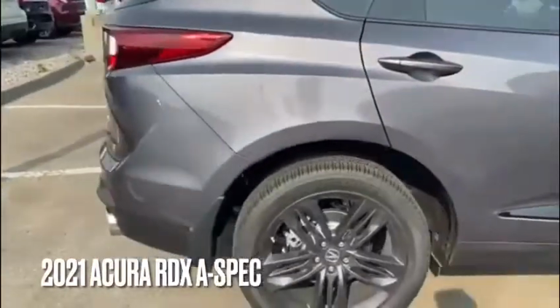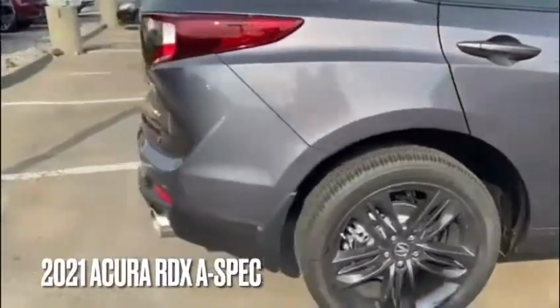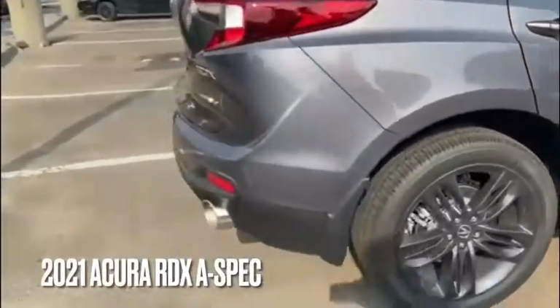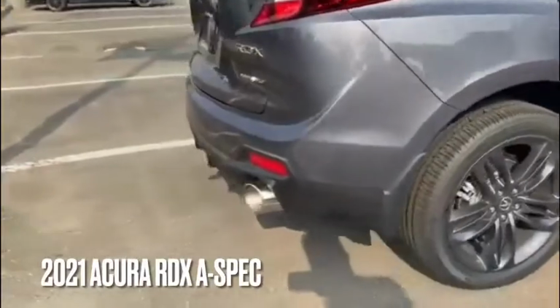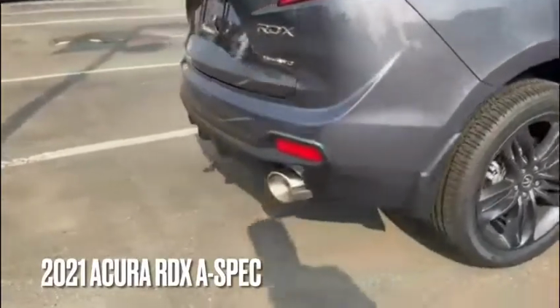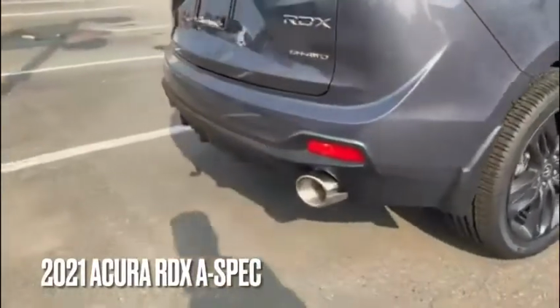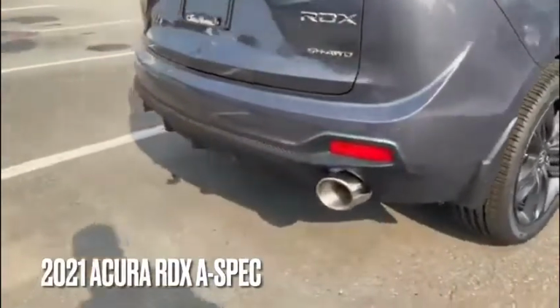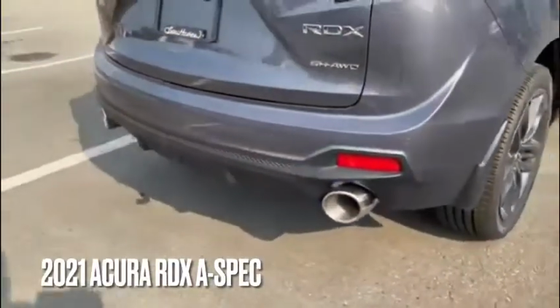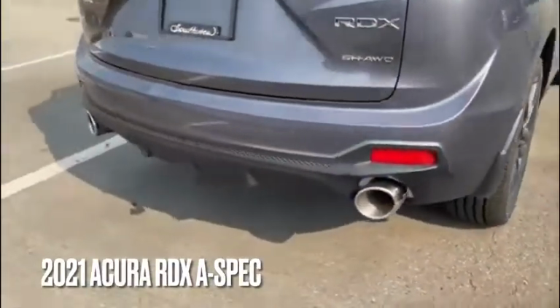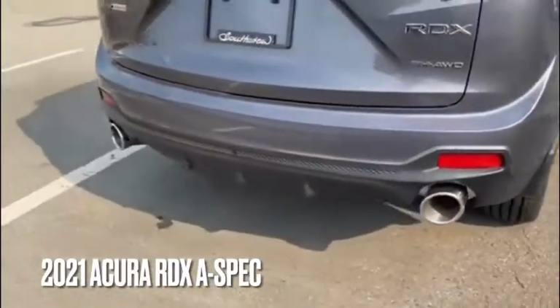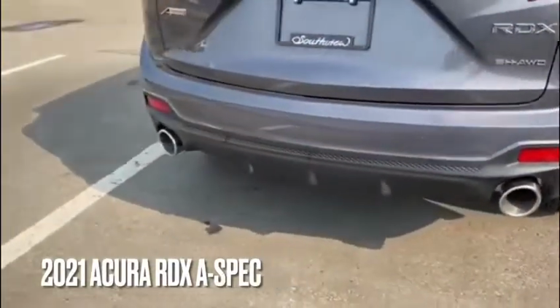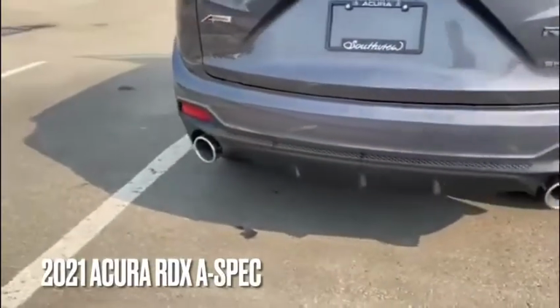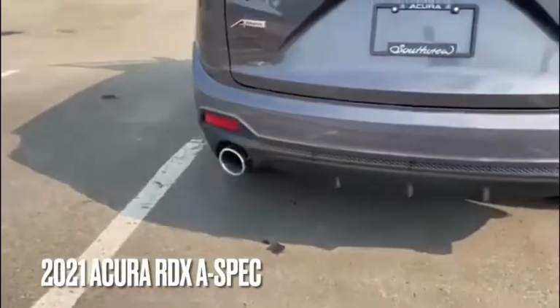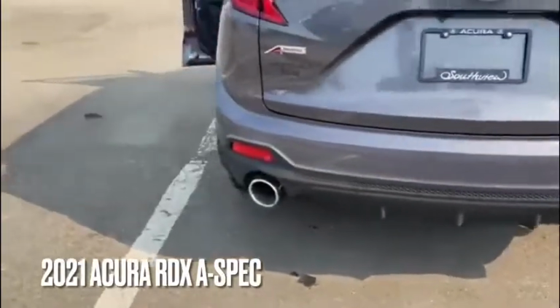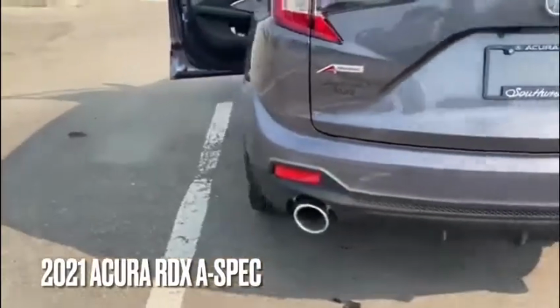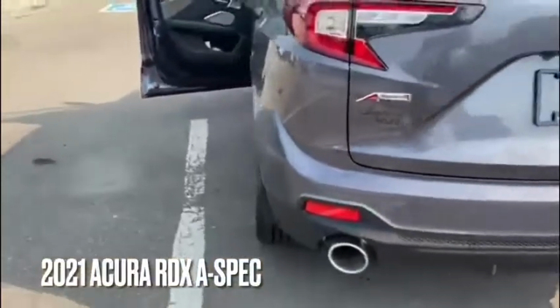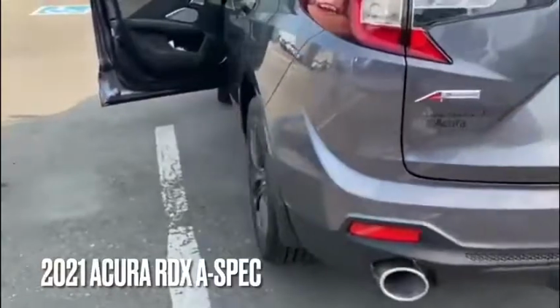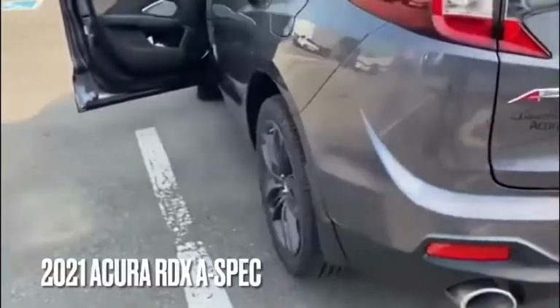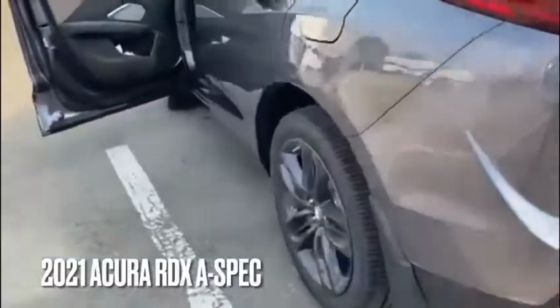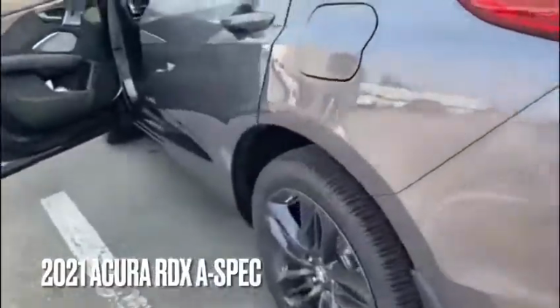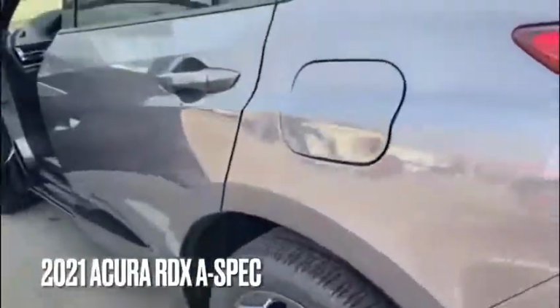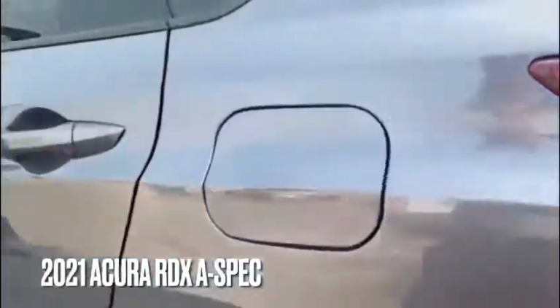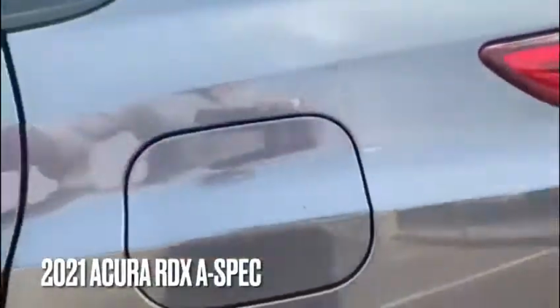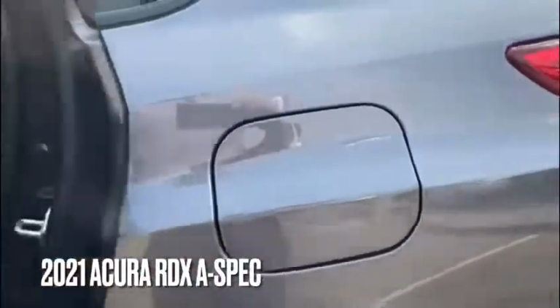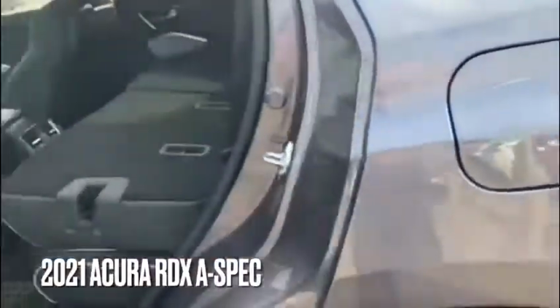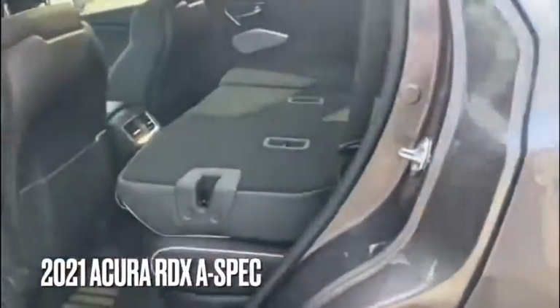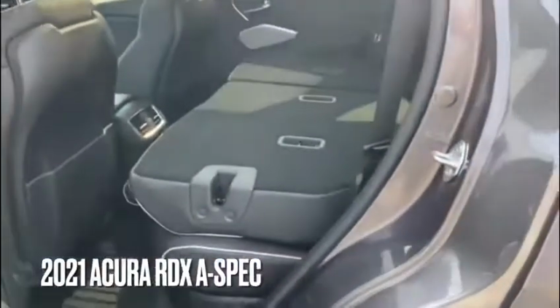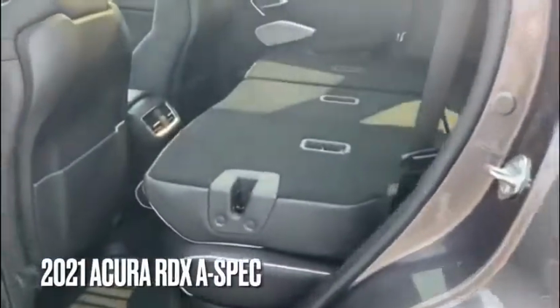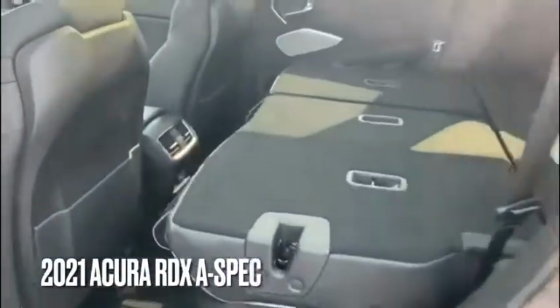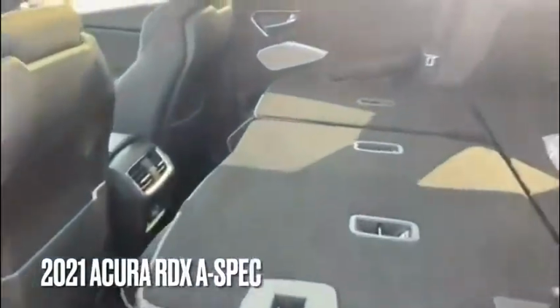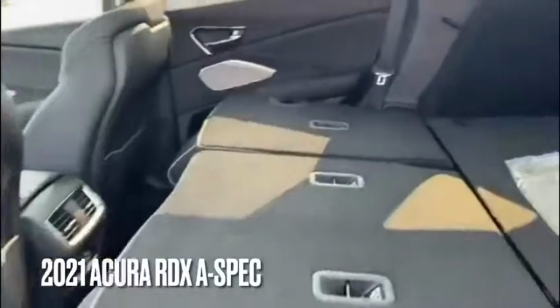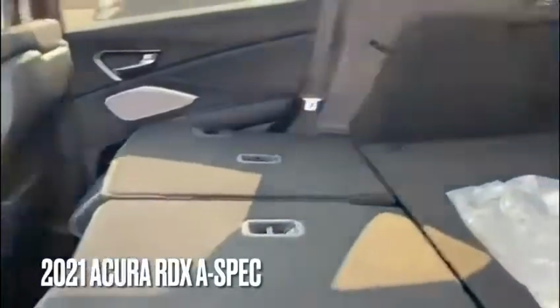On the rear, we do have our A-Spec sport exhaust. Up above, we do have our Dragon Tail taillights with super handling all-wheel drive. In the back, we do have plenty of cargo space with all the seats folded down.